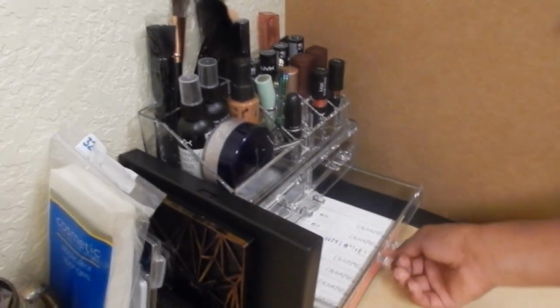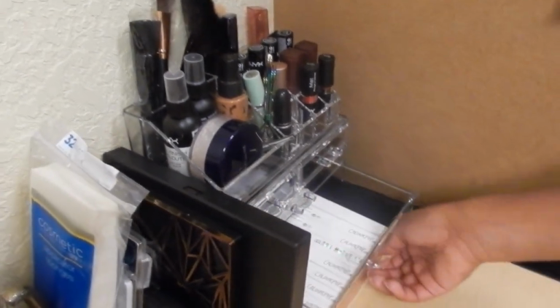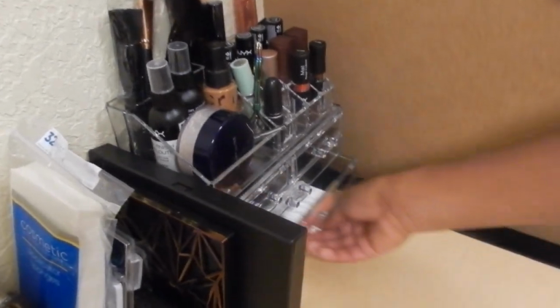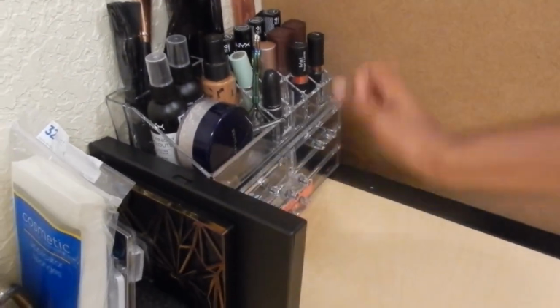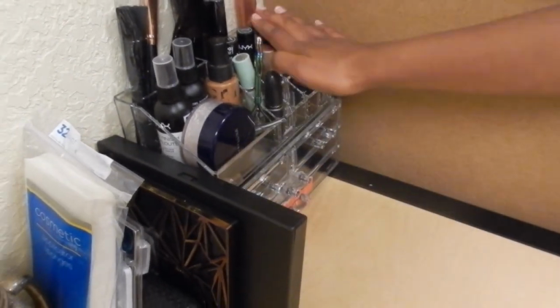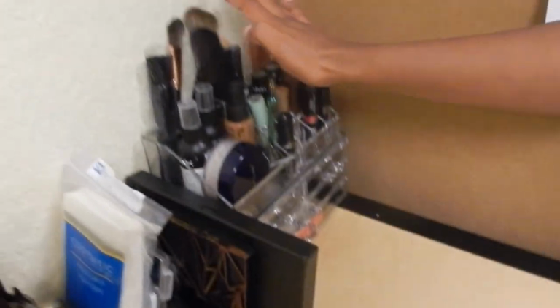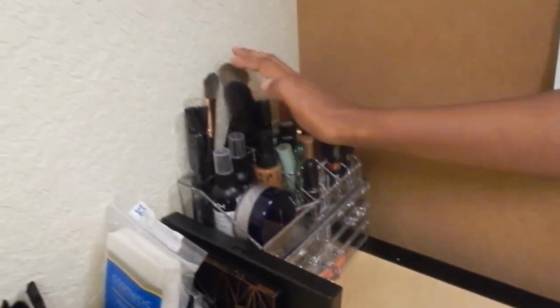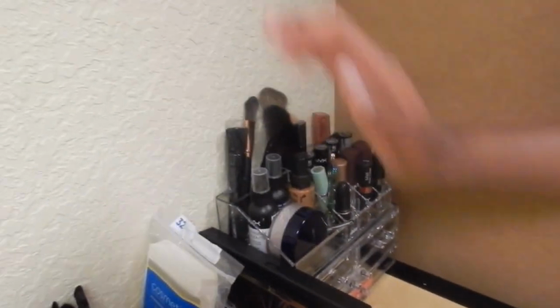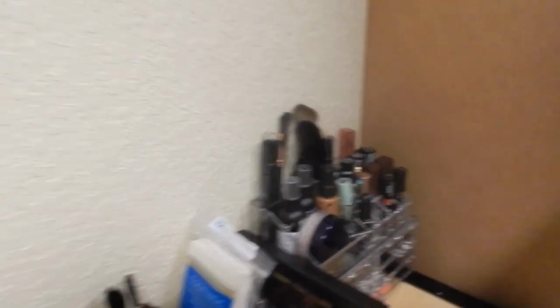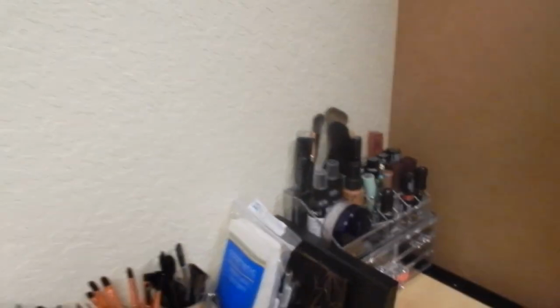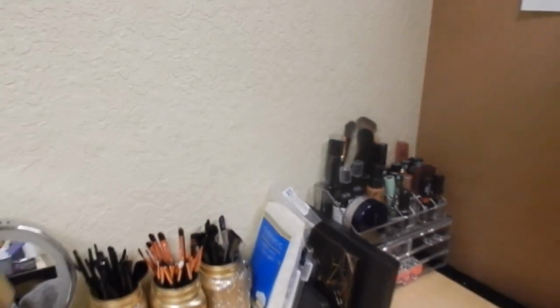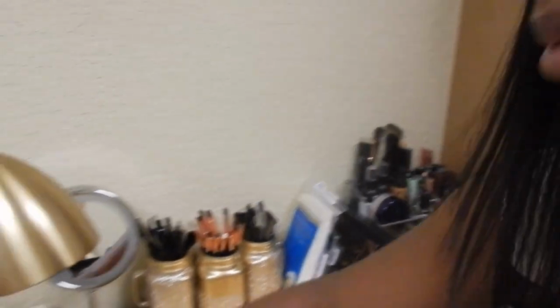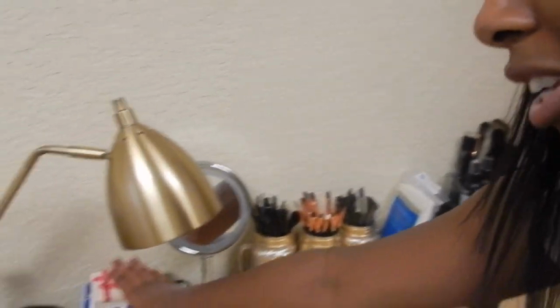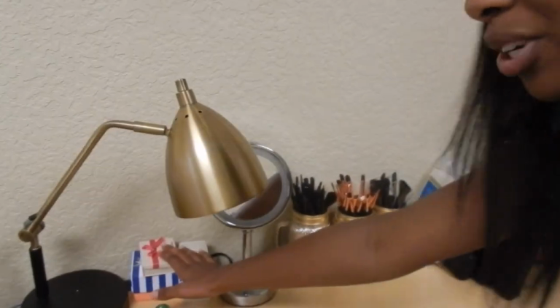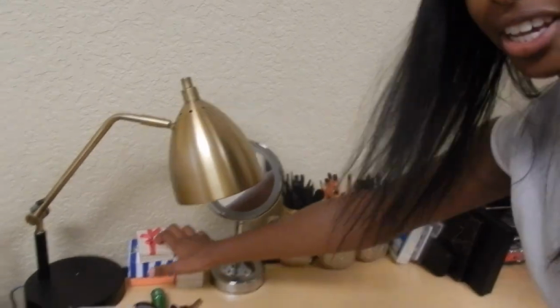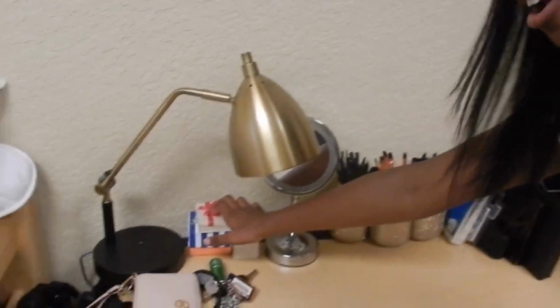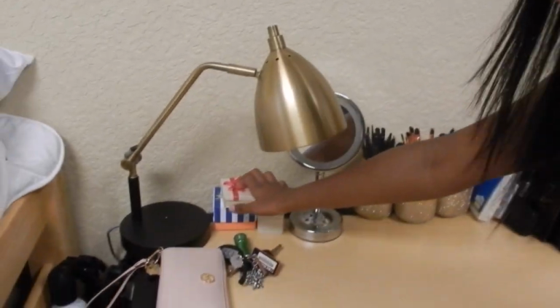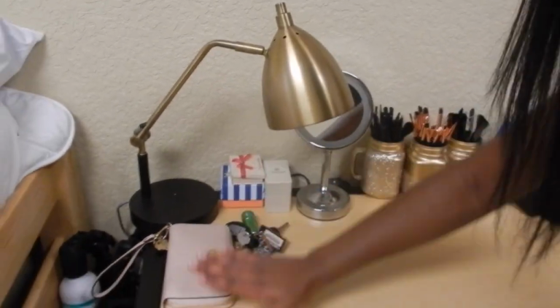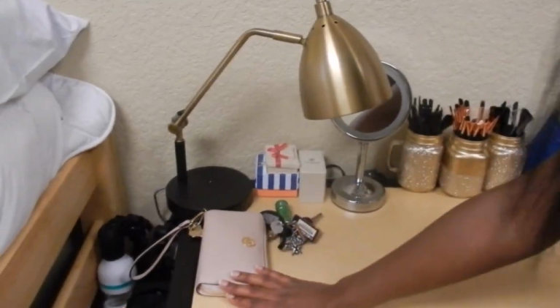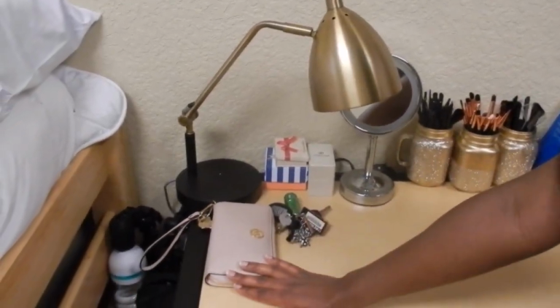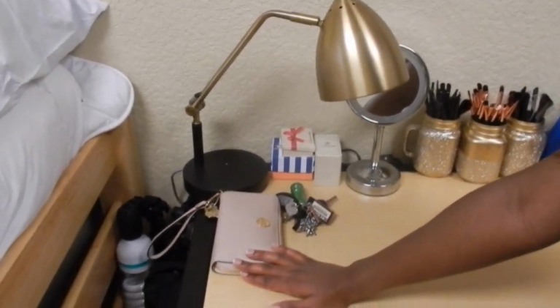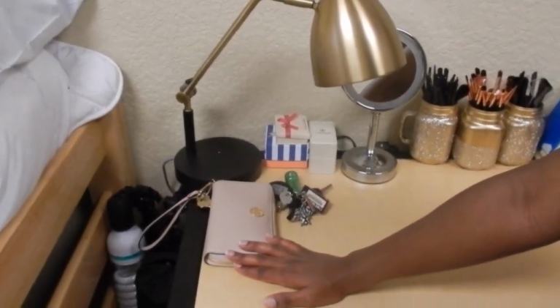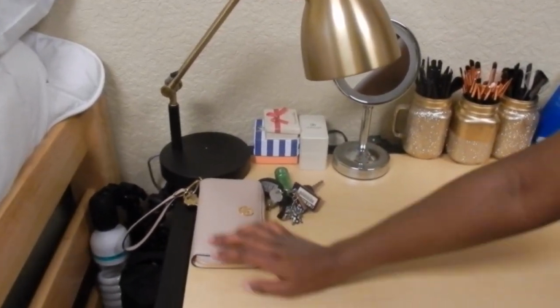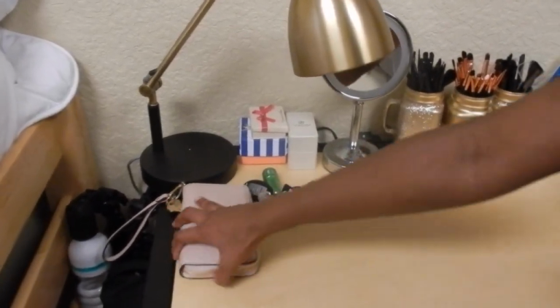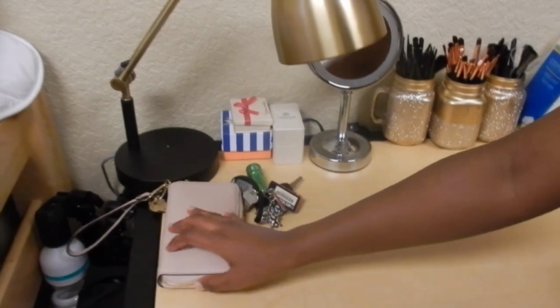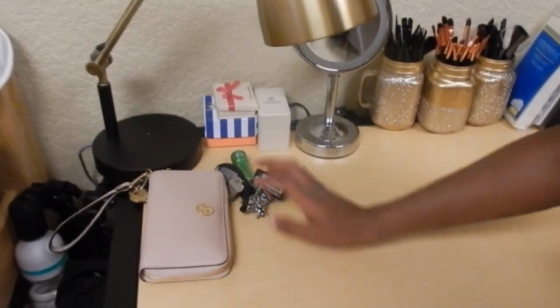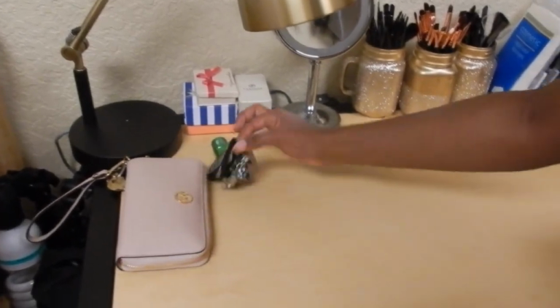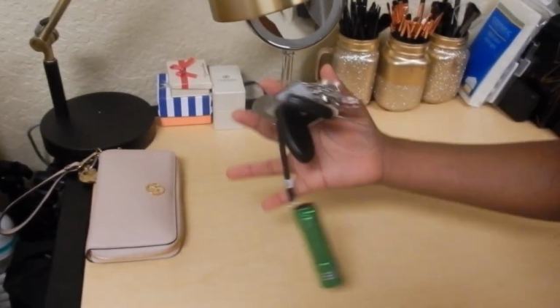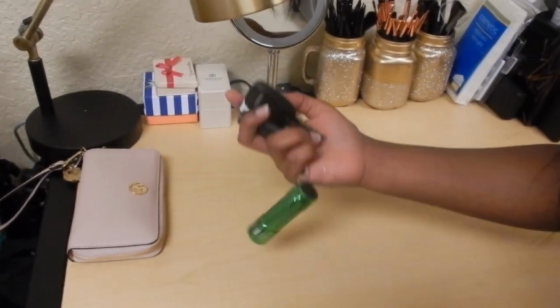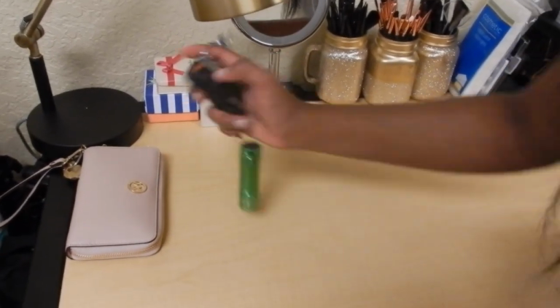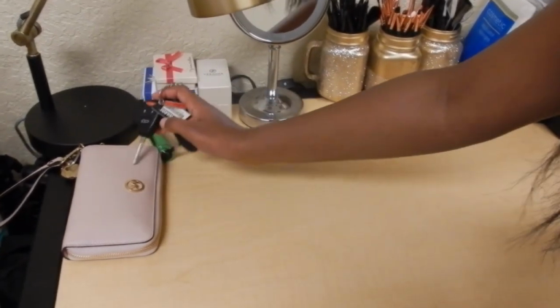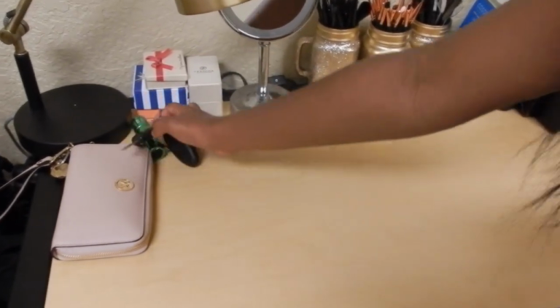Color pops down here and more lipsticks and brushes. I also keep a little bit of jewelry over here. And with this new wallet it has my keys on it — just car keys and stuff.